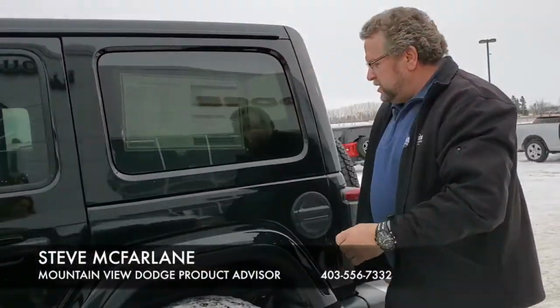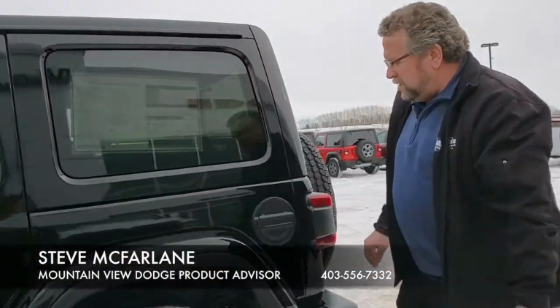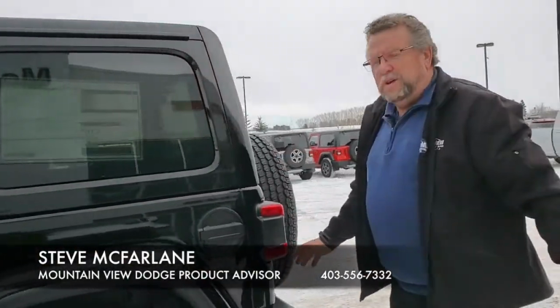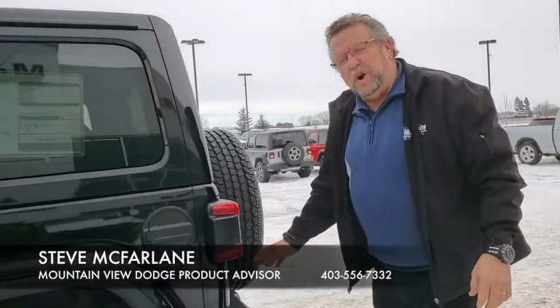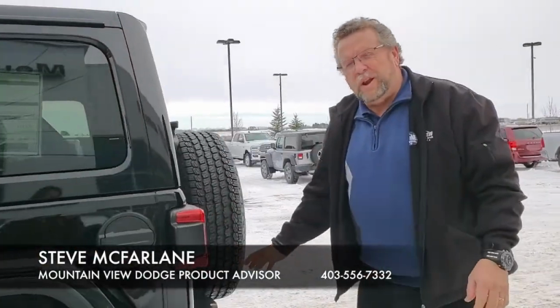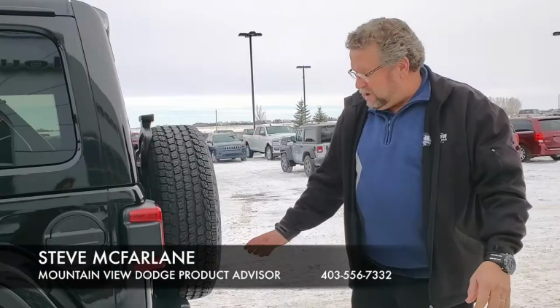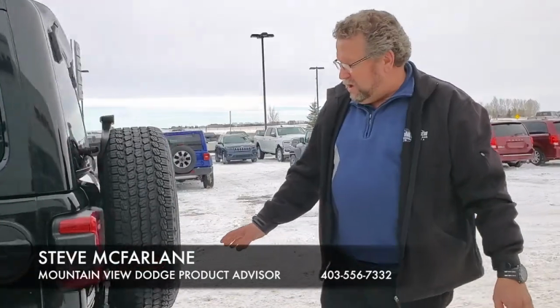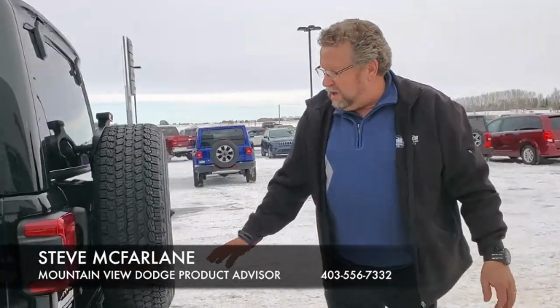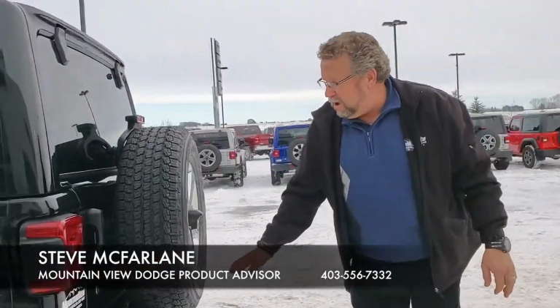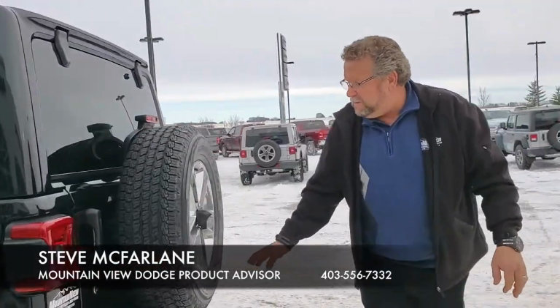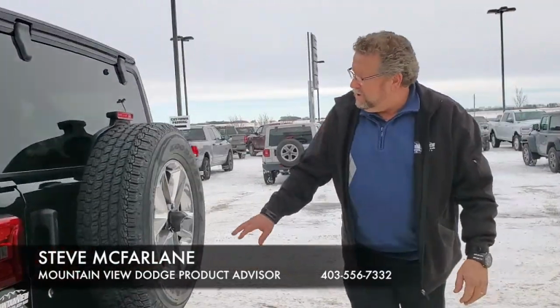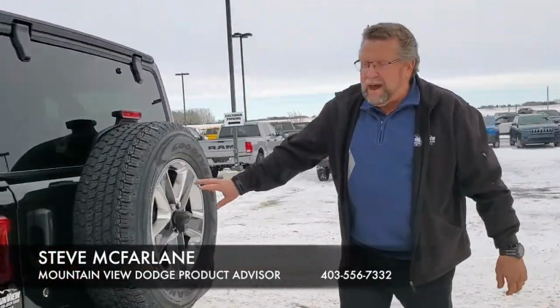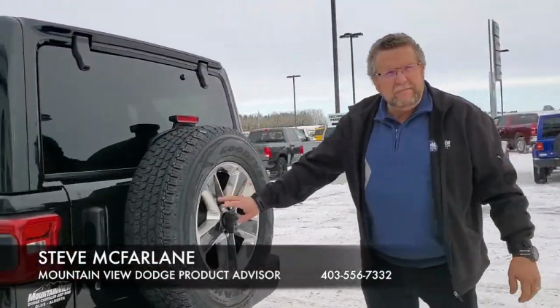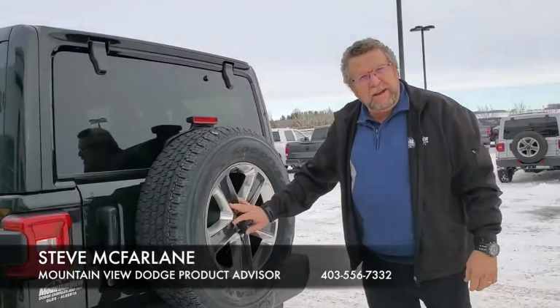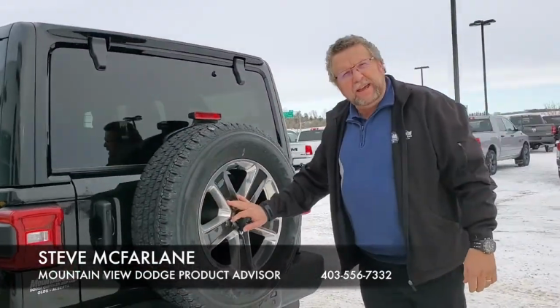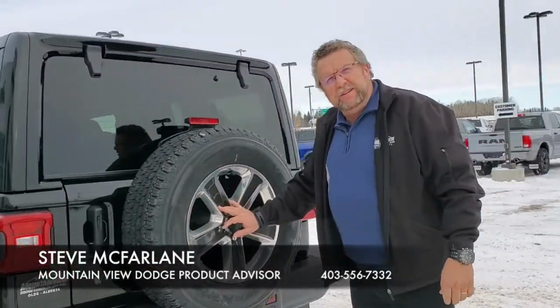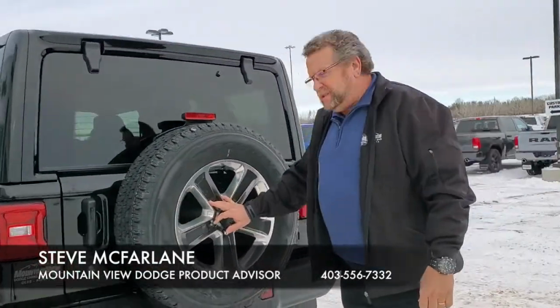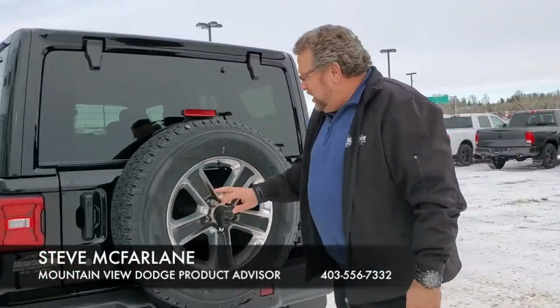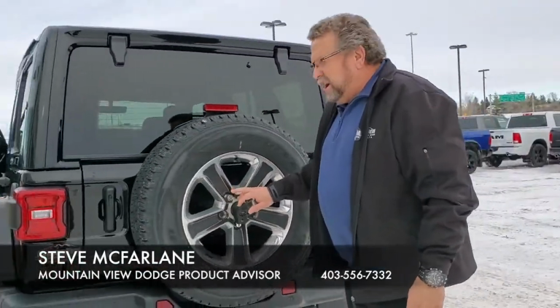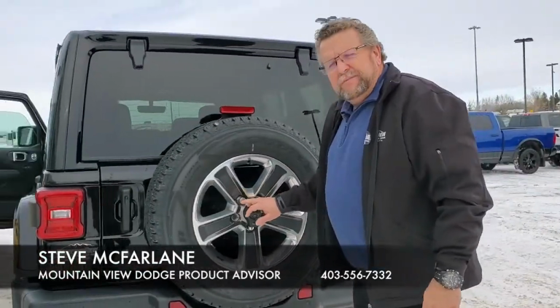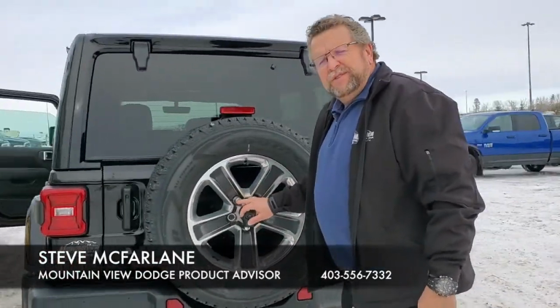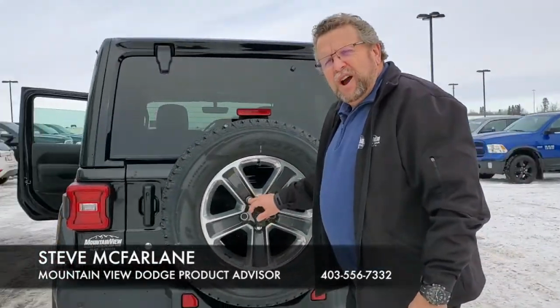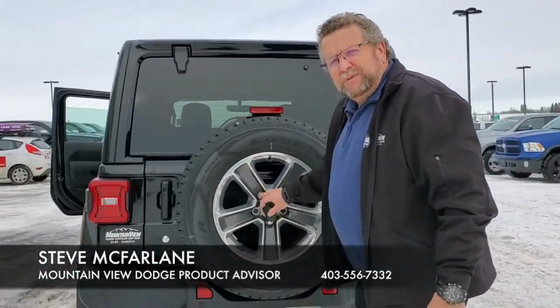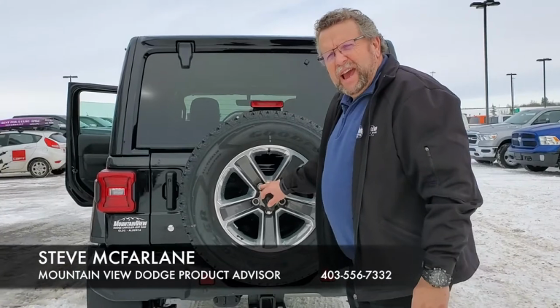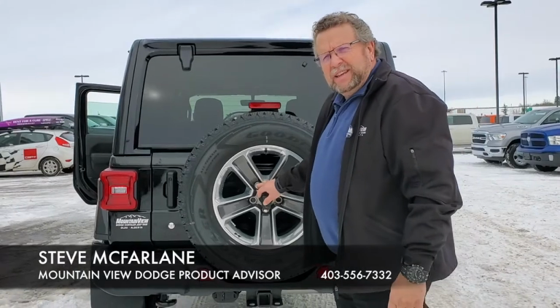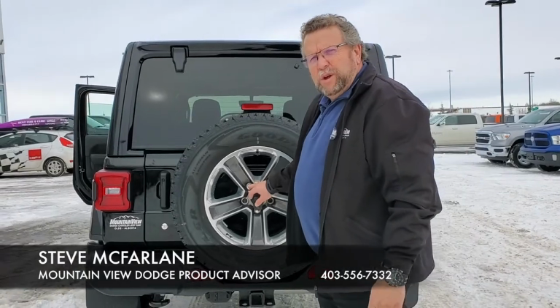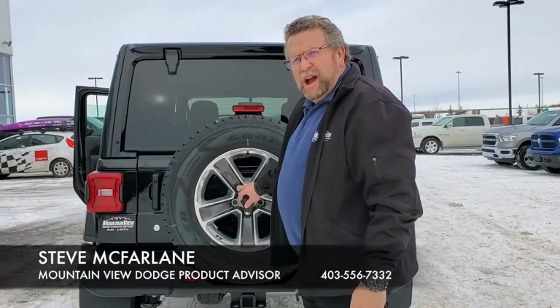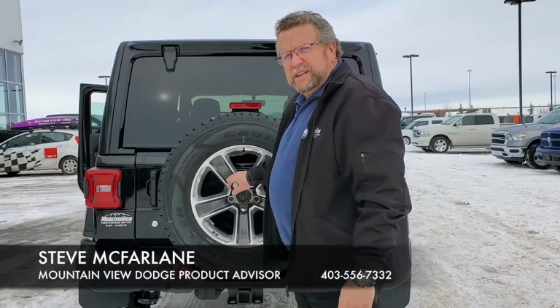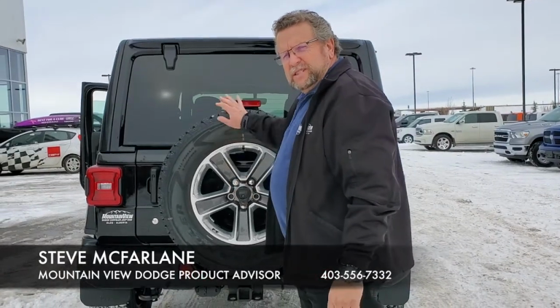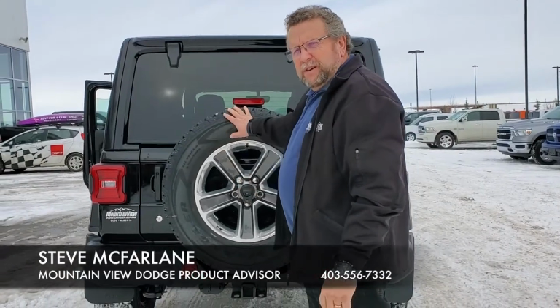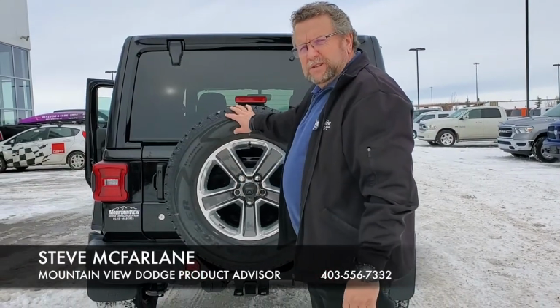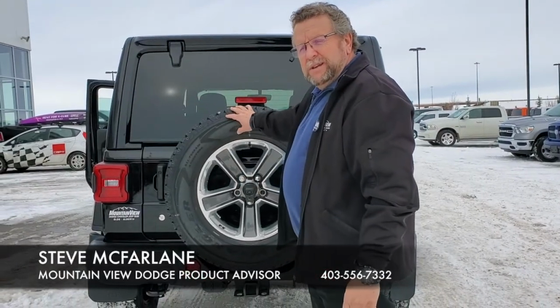Got the trailer tow ready to go as well, backup camera again on these. Here at Mountain View Dodge we add the wheel locks because this spare does go missing.